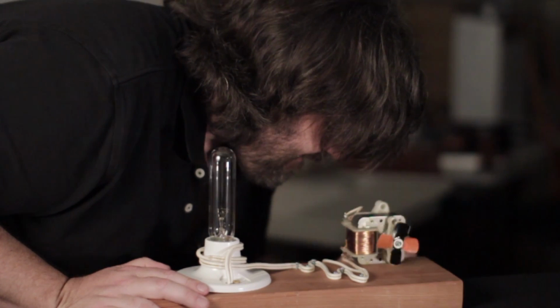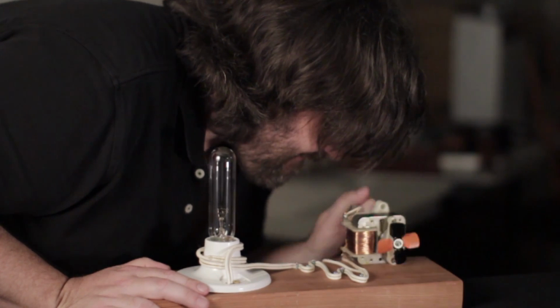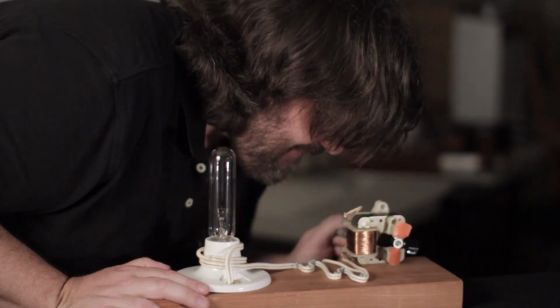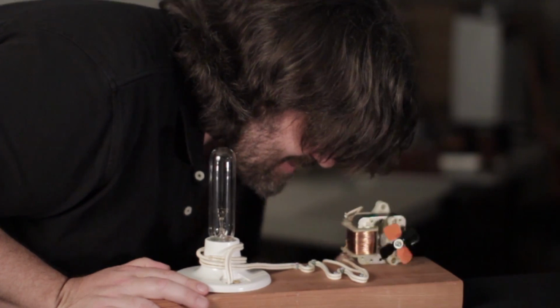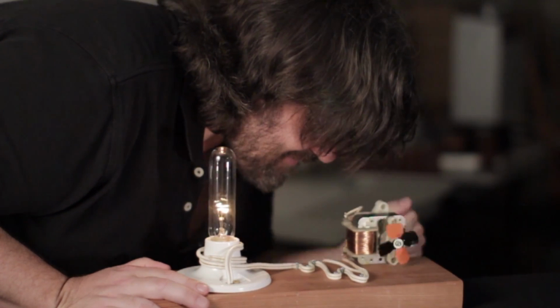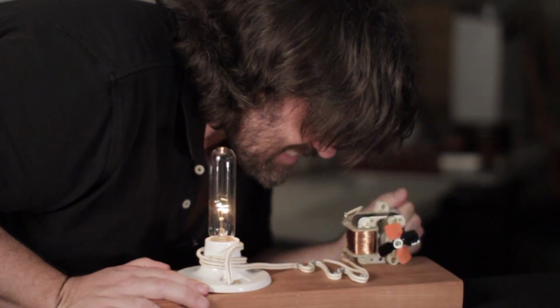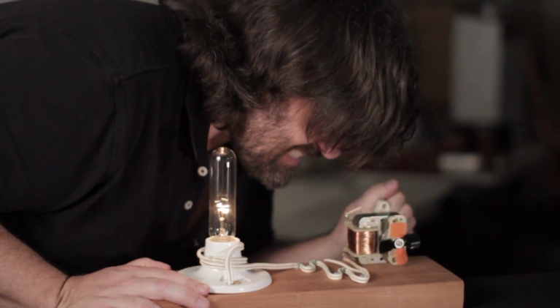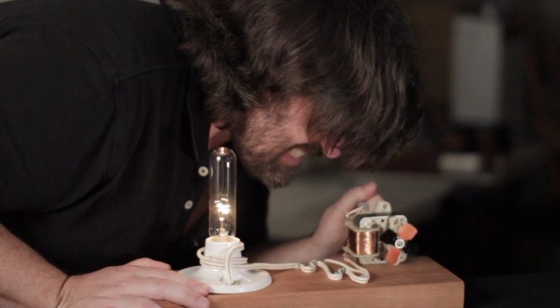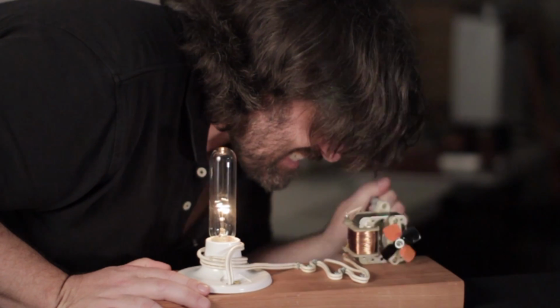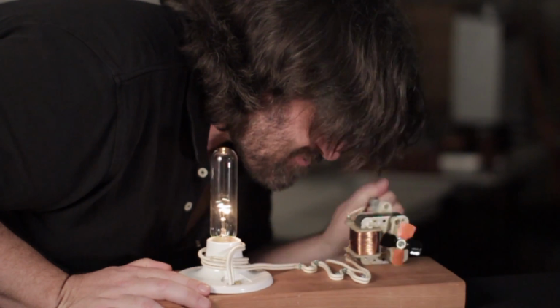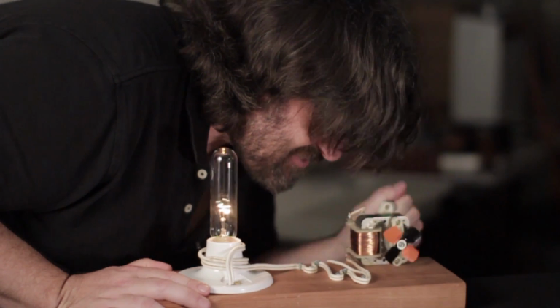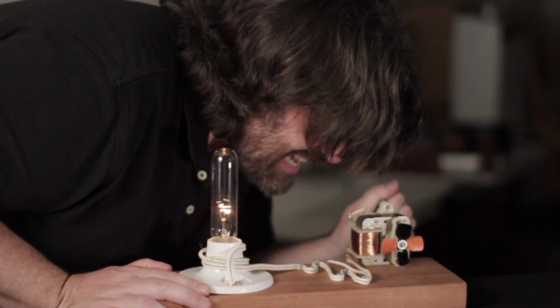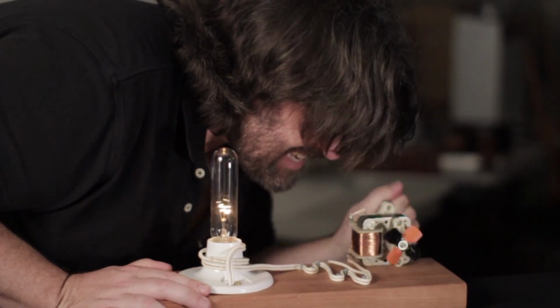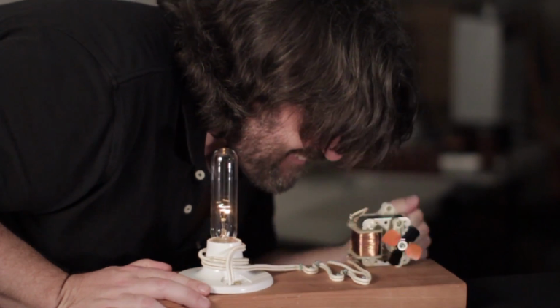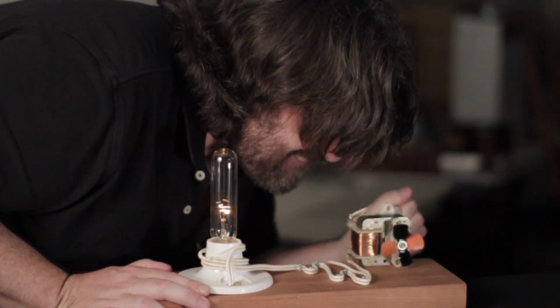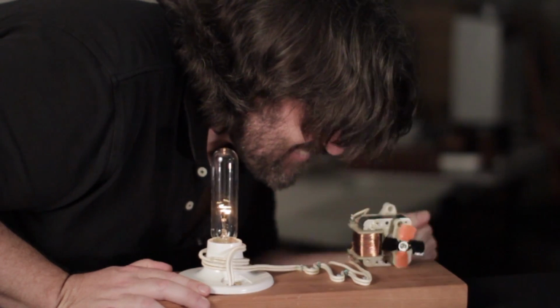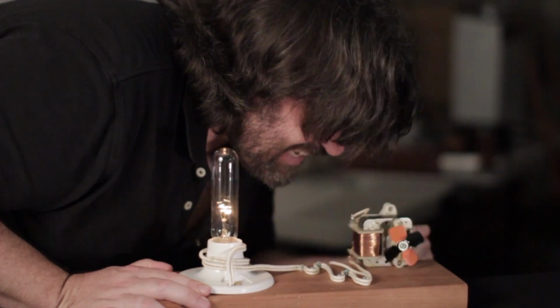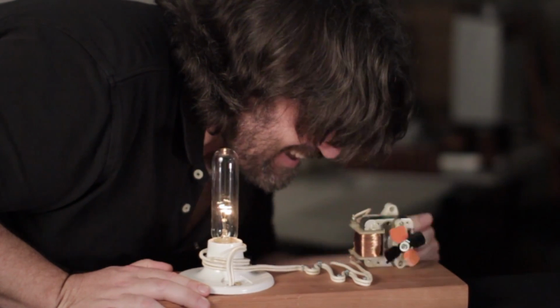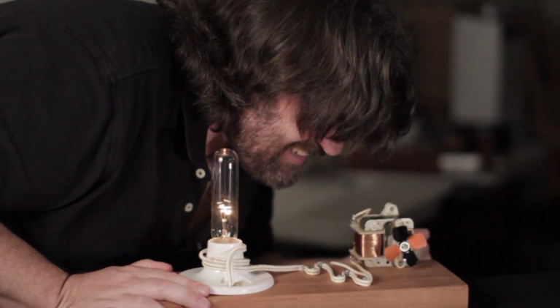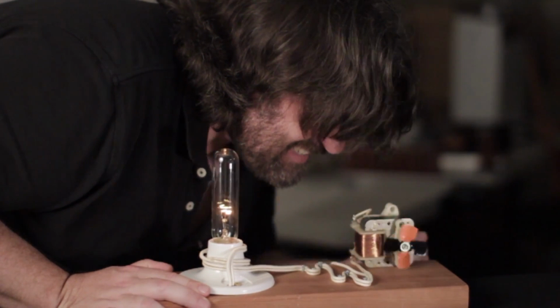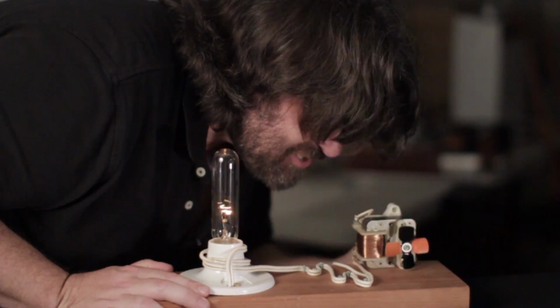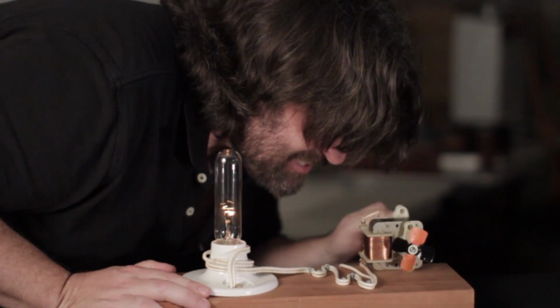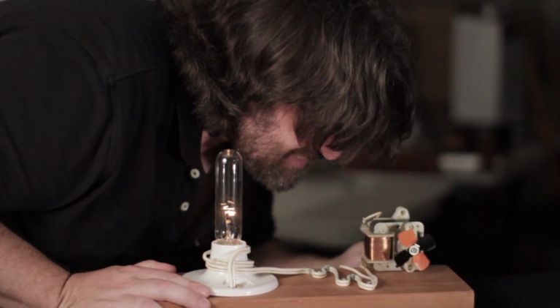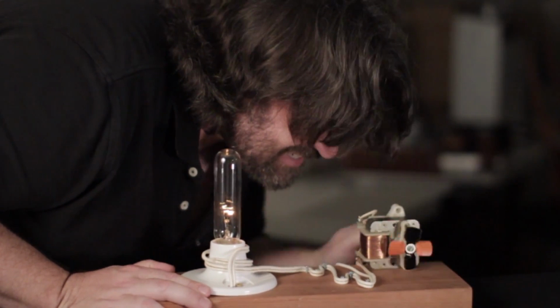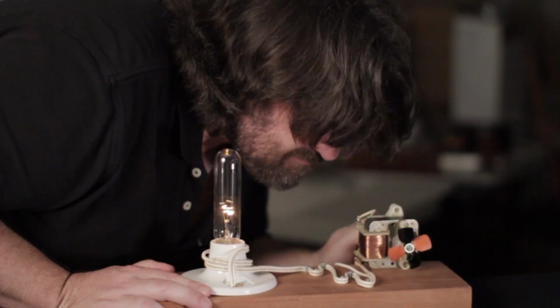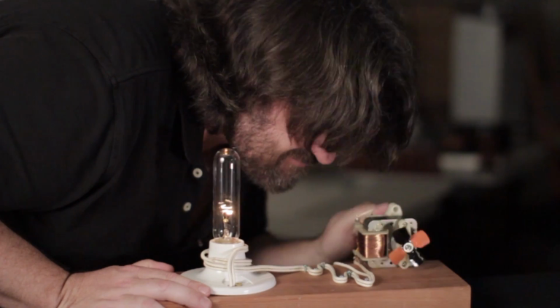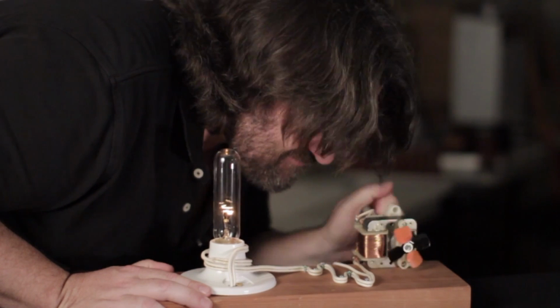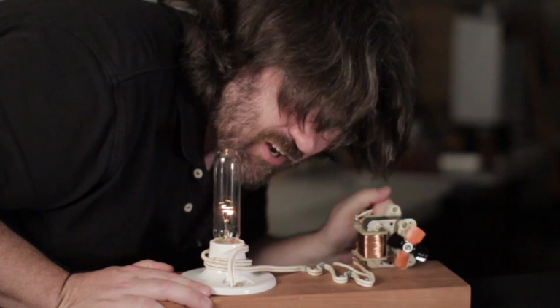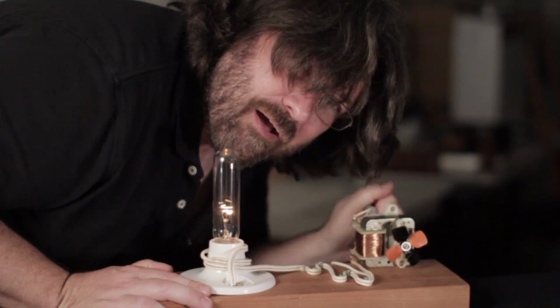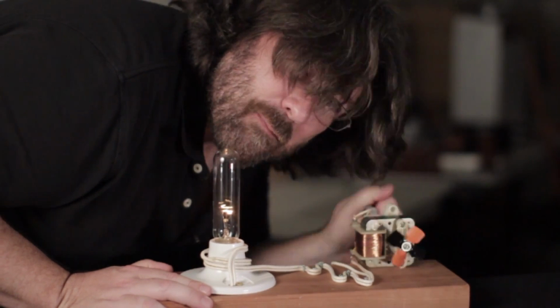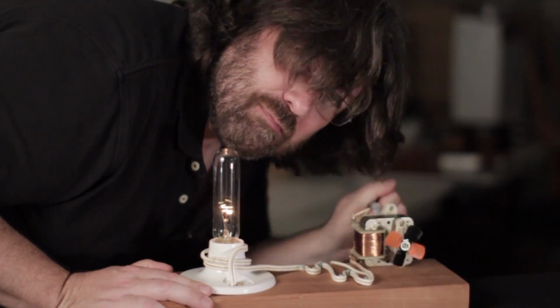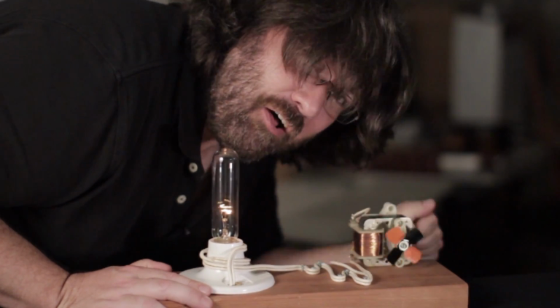So we do that and we get electricity — okay, problem solved.